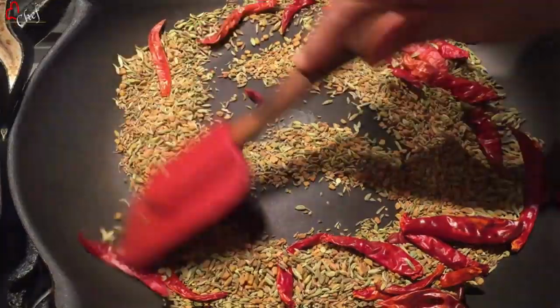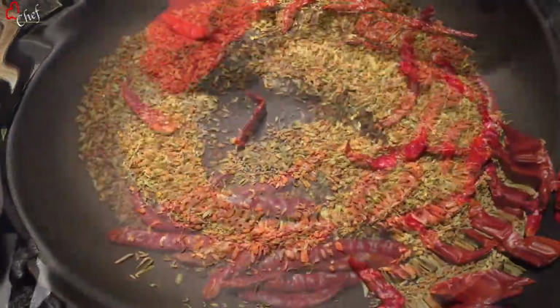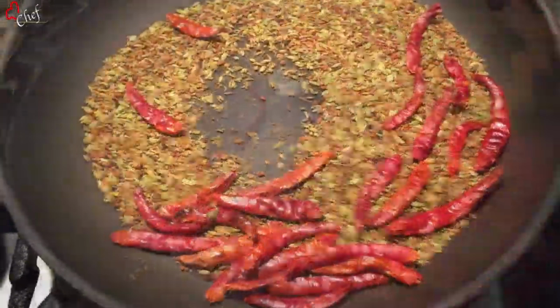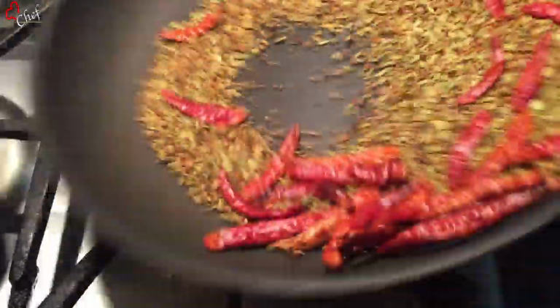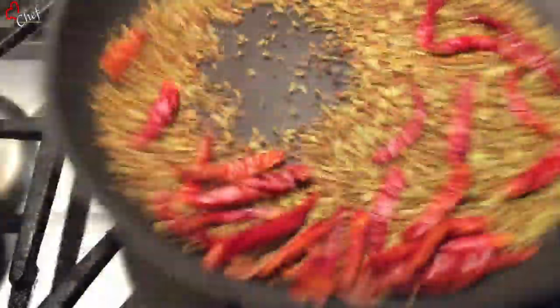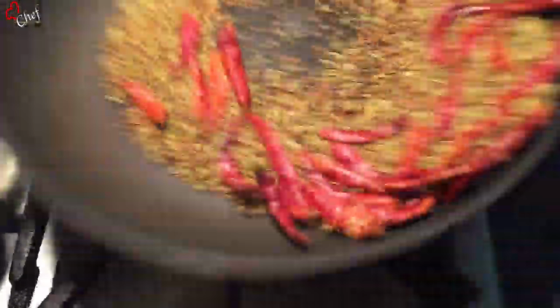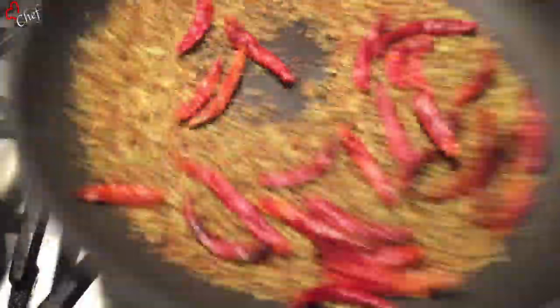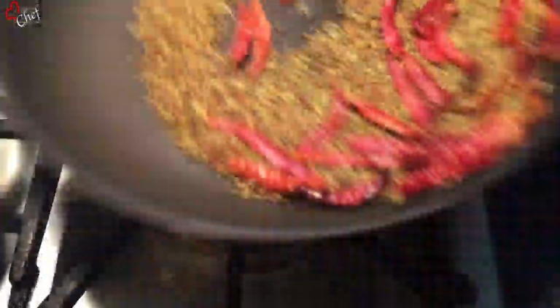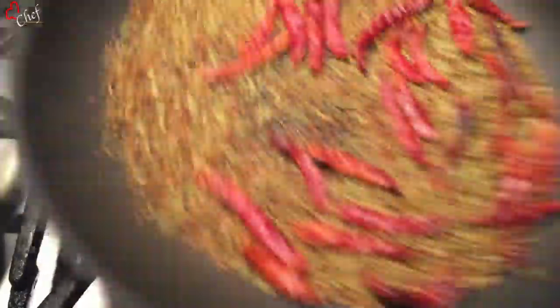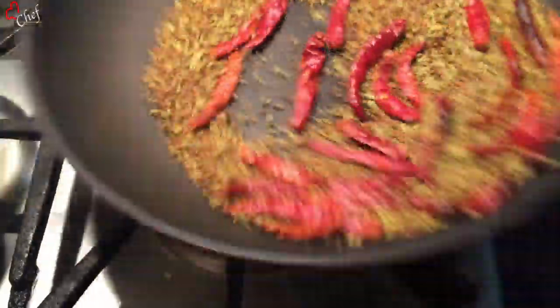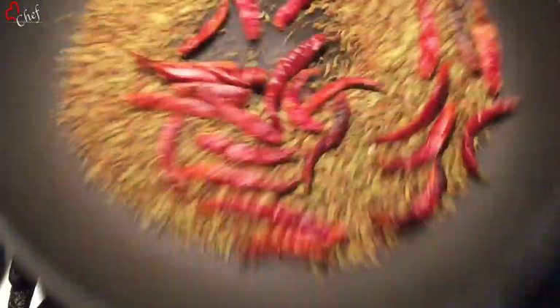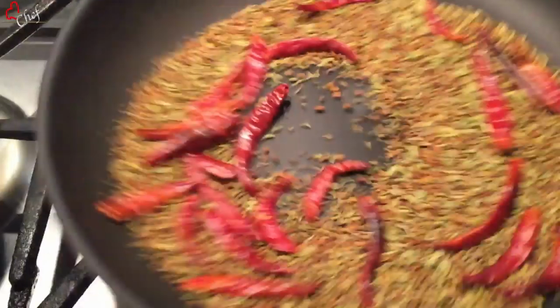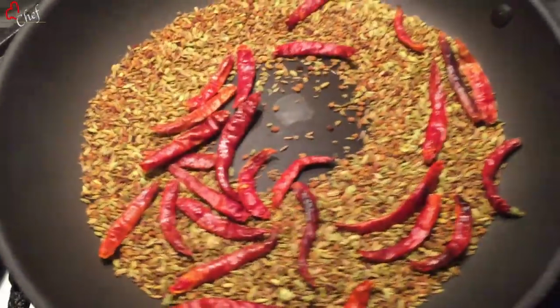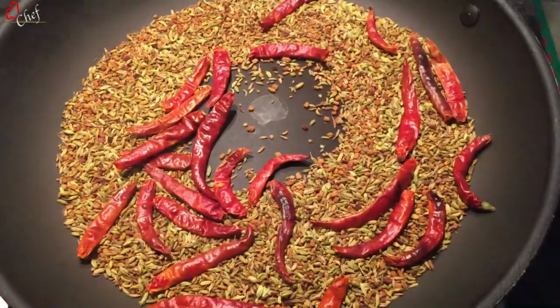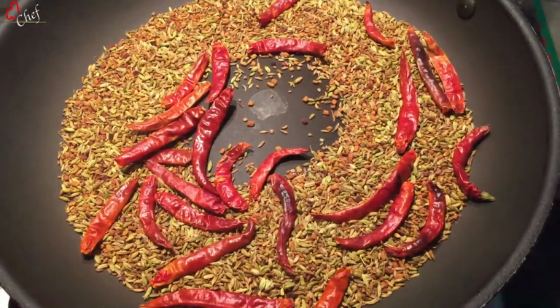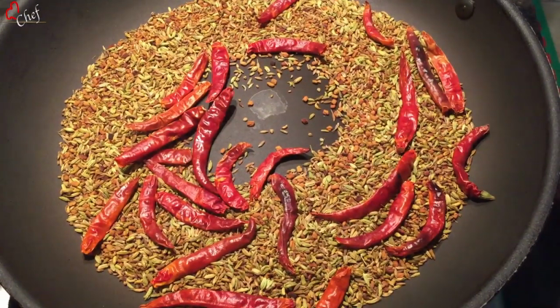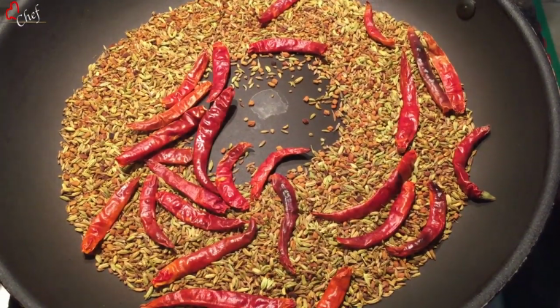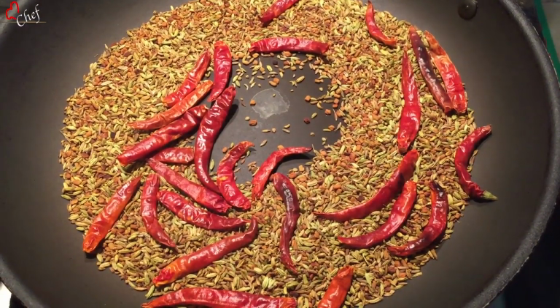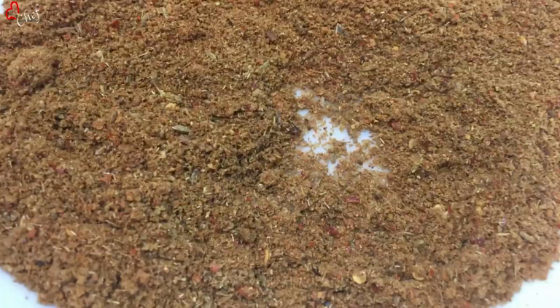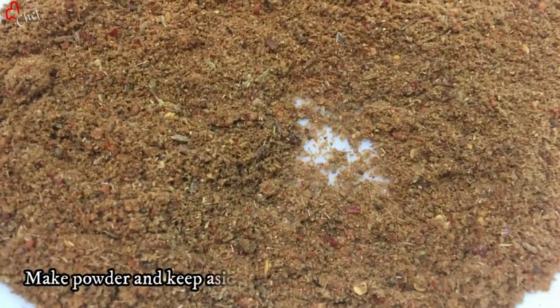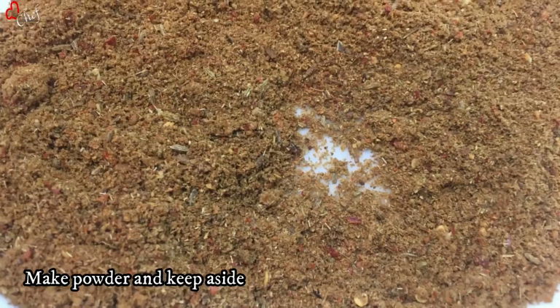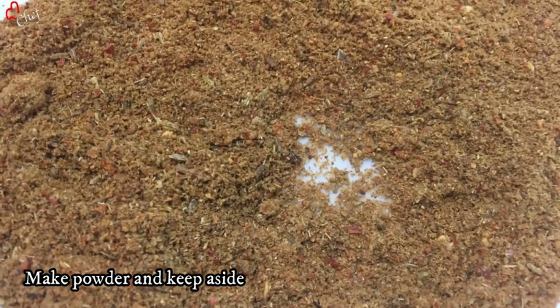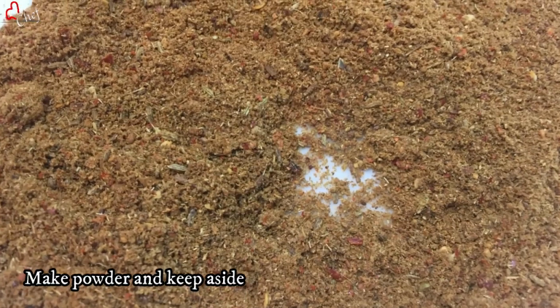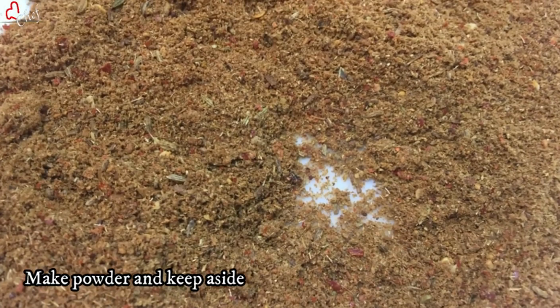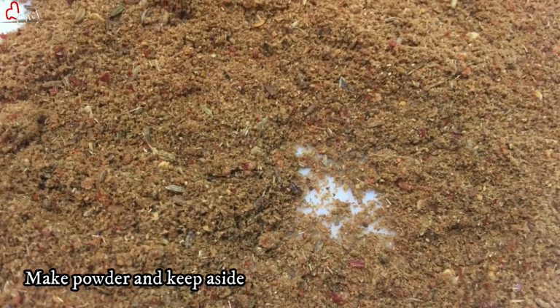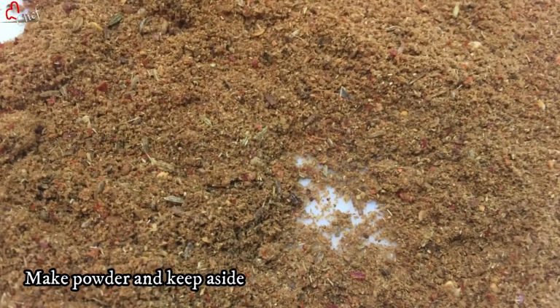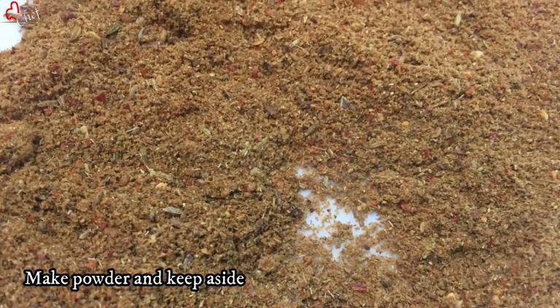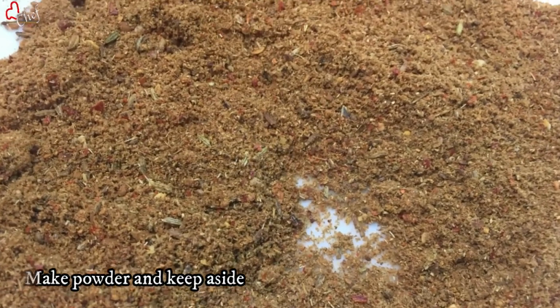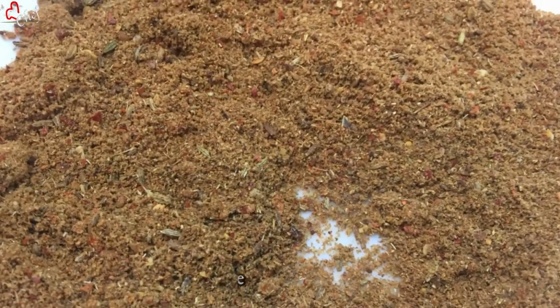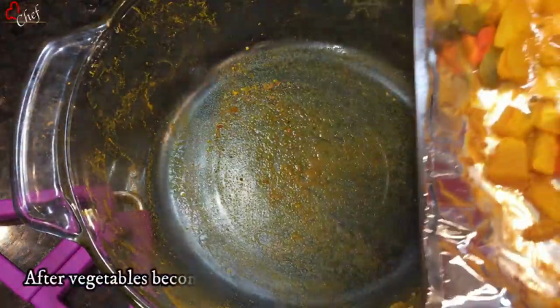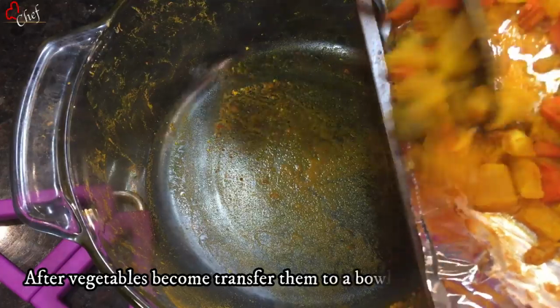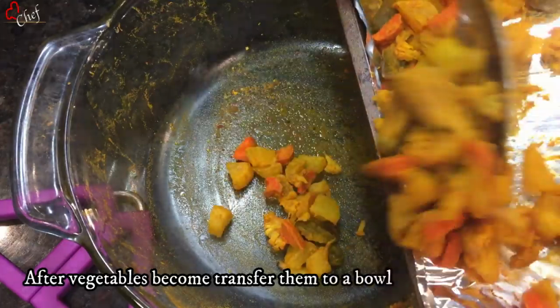After 2-3 minutes on medium flame, I will put the sauce on. Let's cook it after cooking.